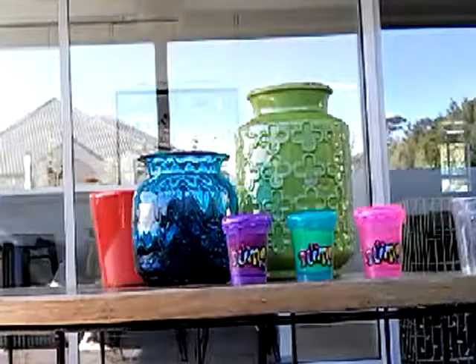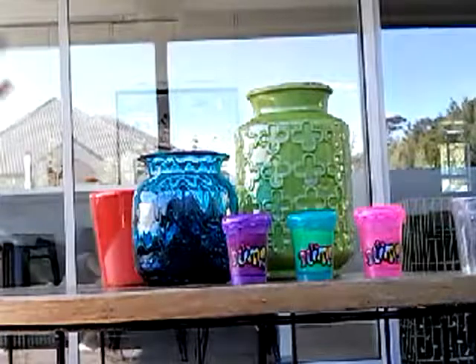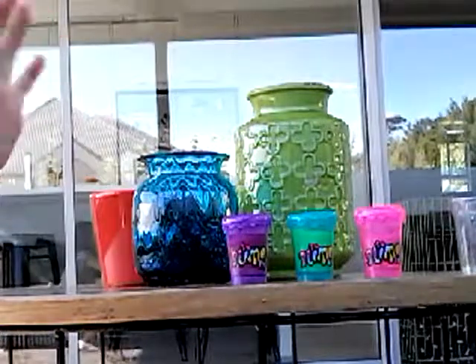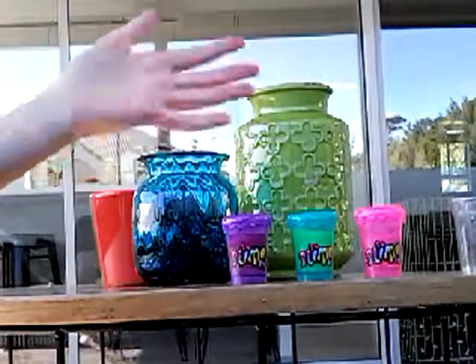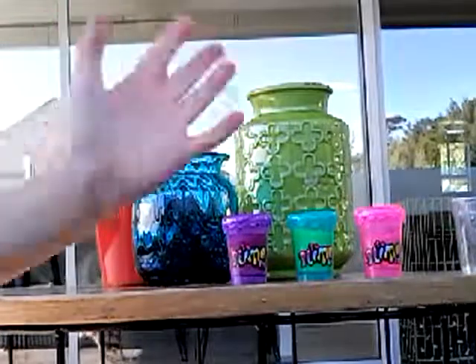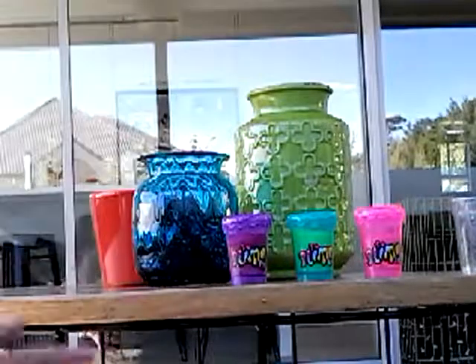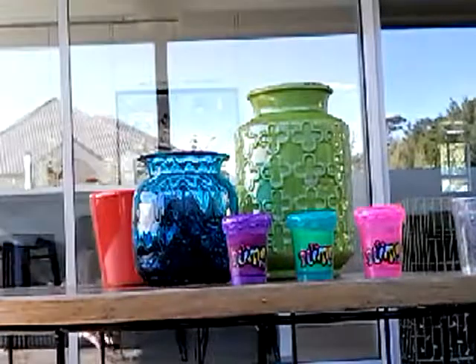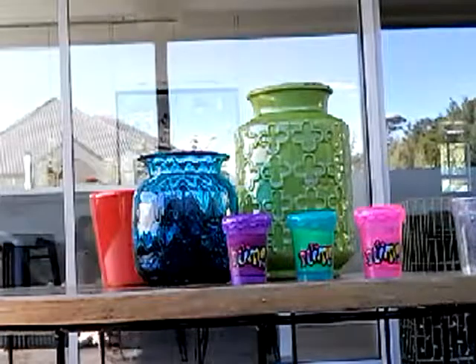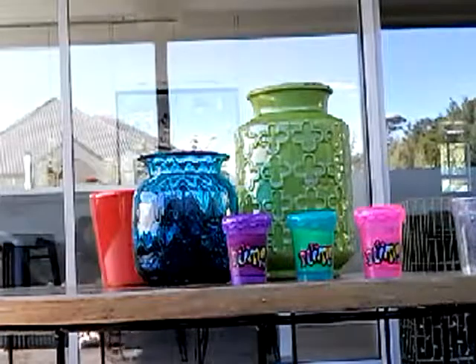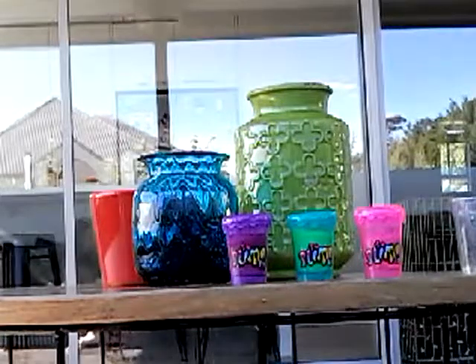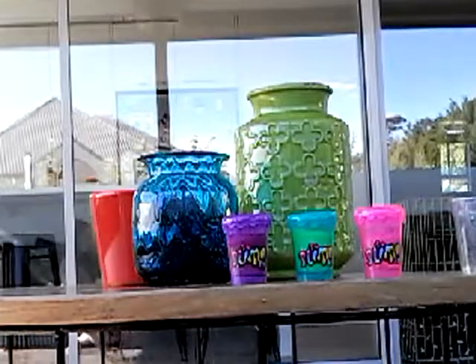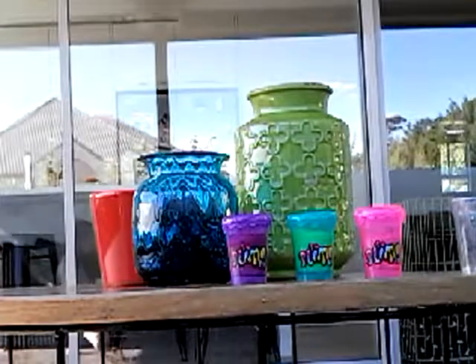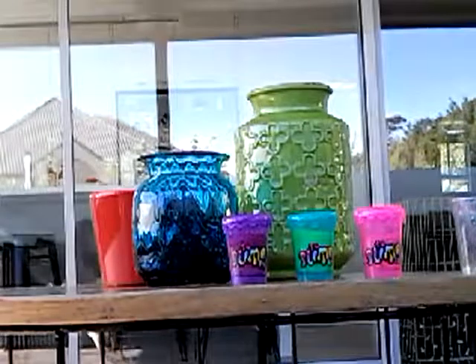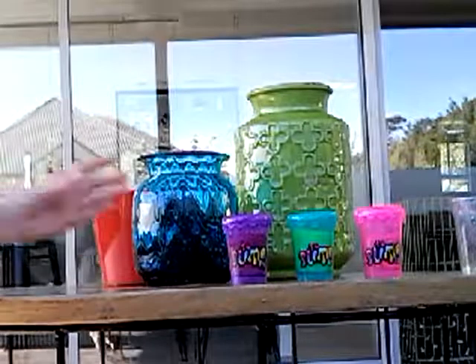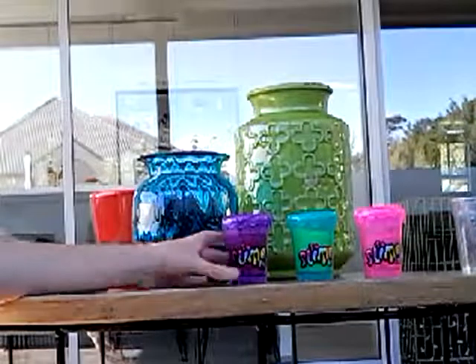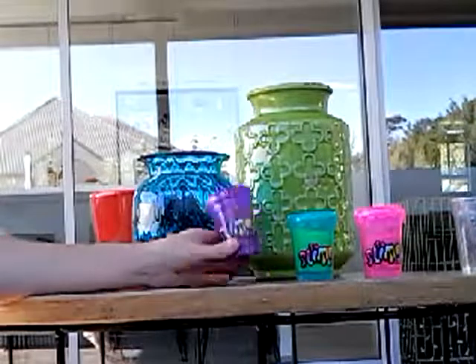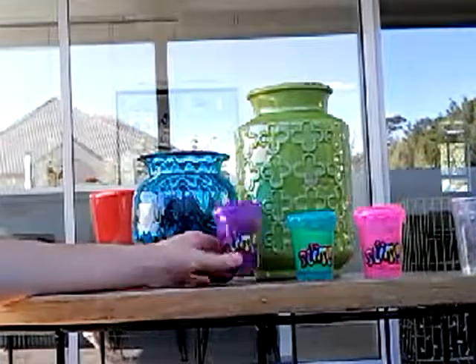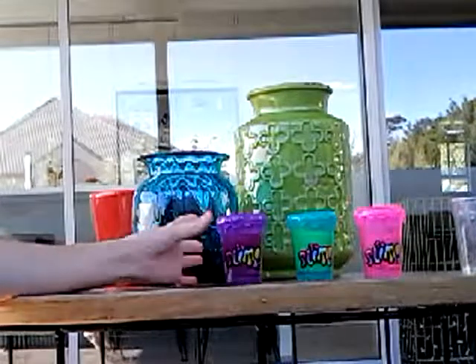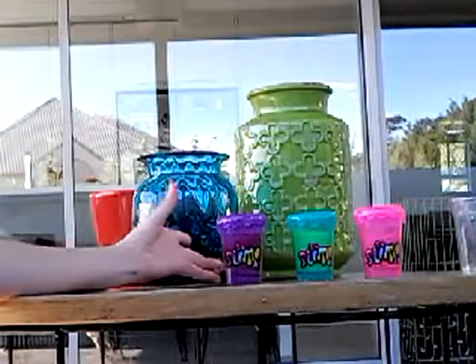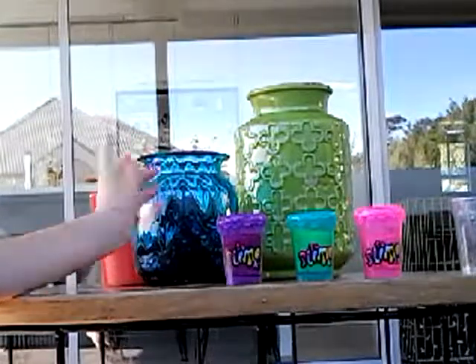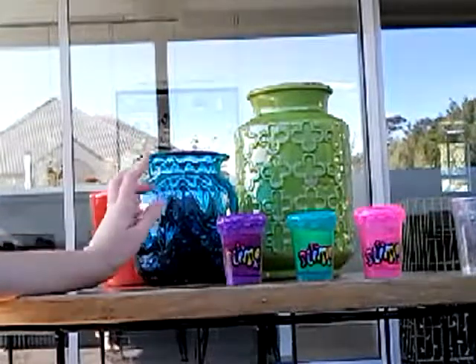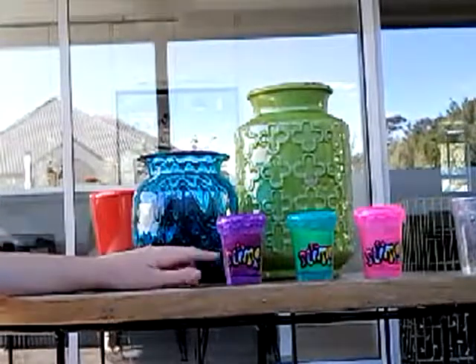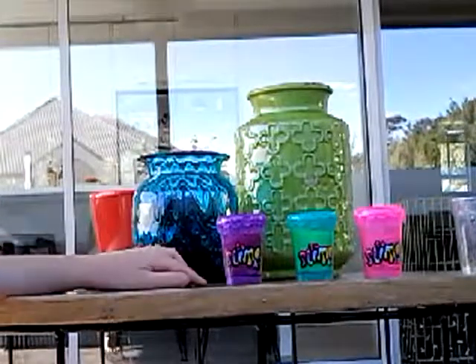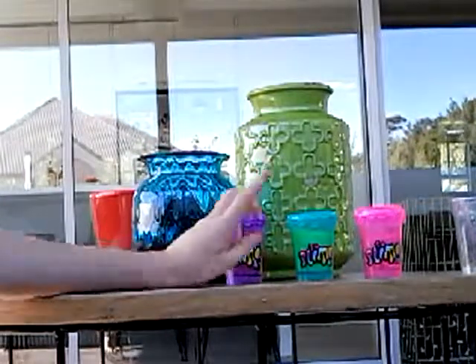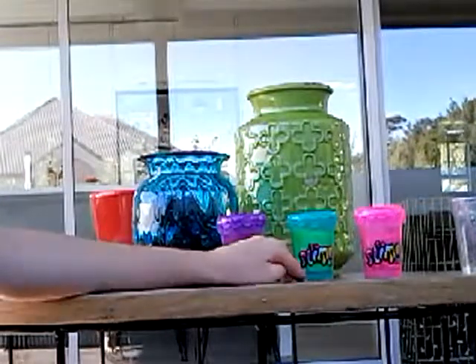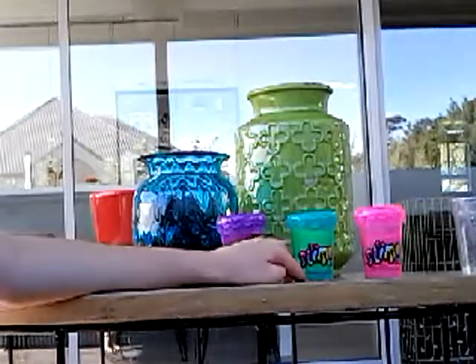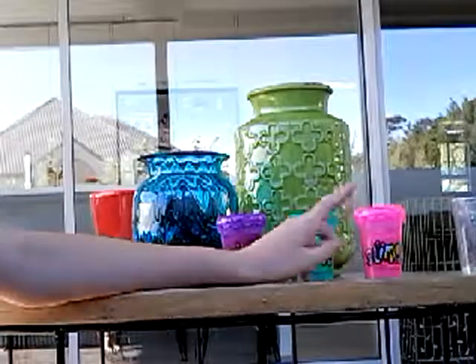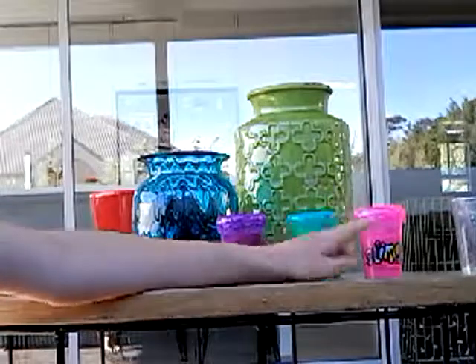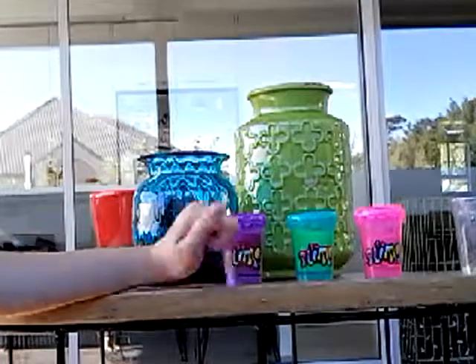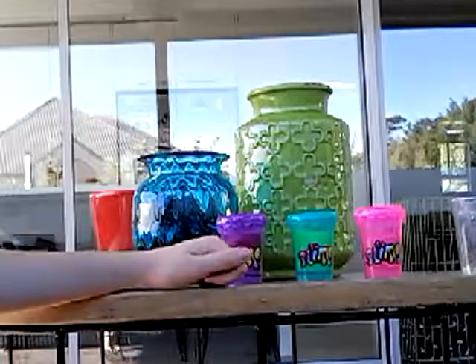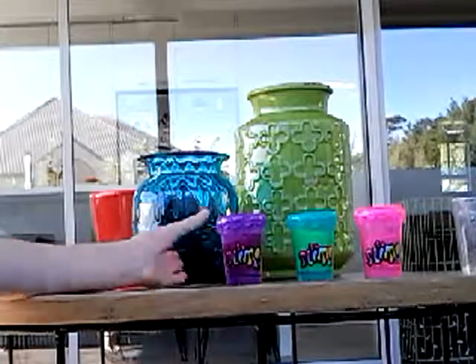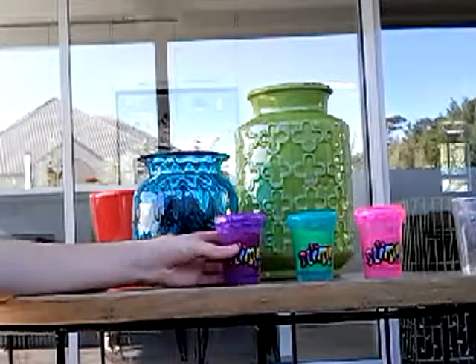Hello guys, welcome to another video. Today I am showing you some of my slime that I made in the slime kit. There's a purple slime, a green slime, and a pink slime. Let's start off with that.